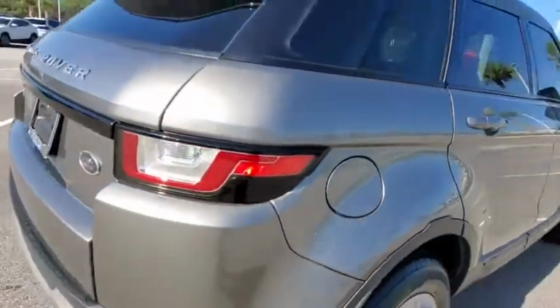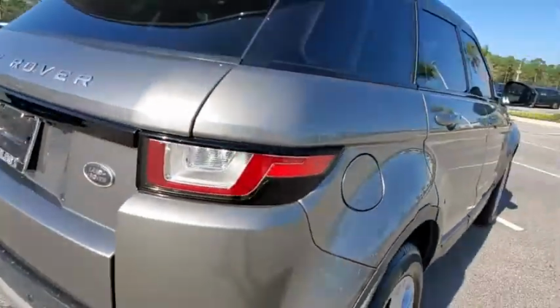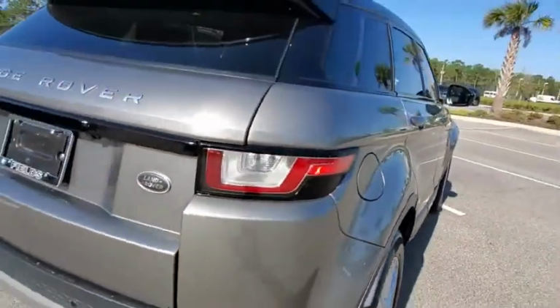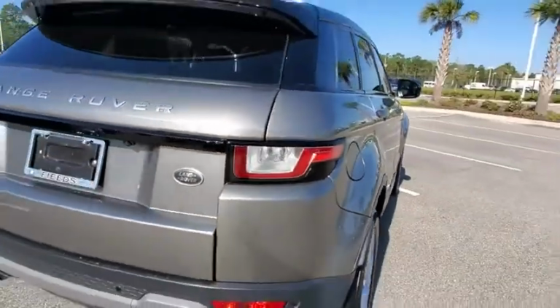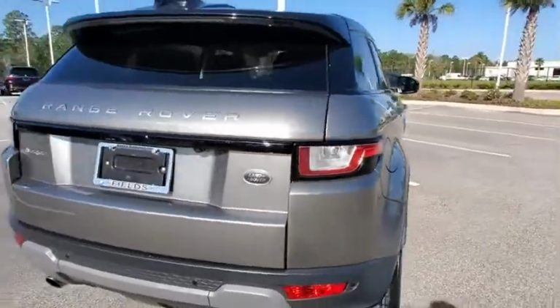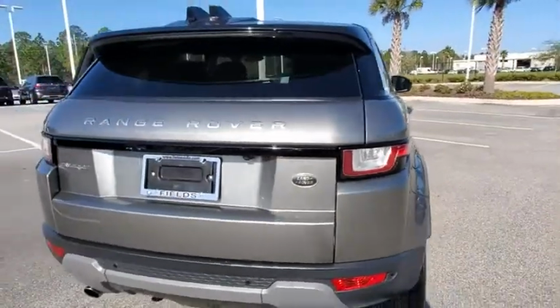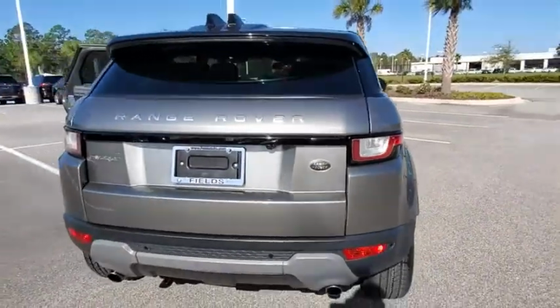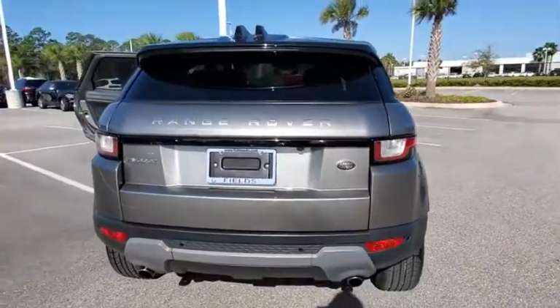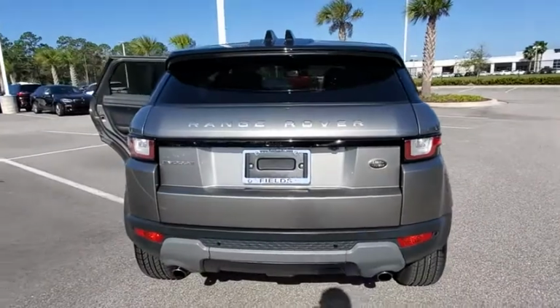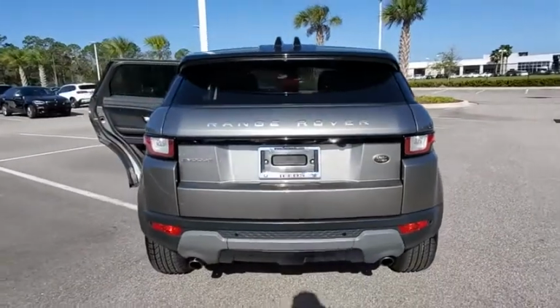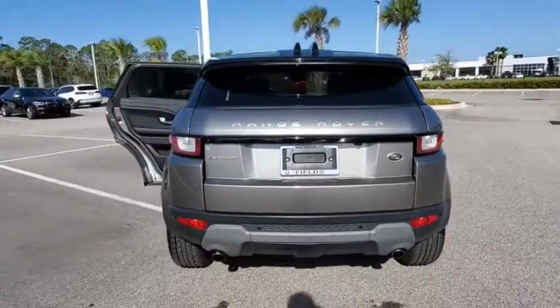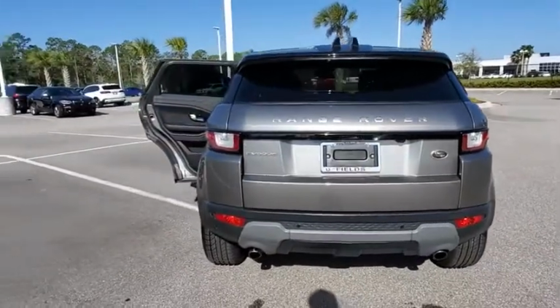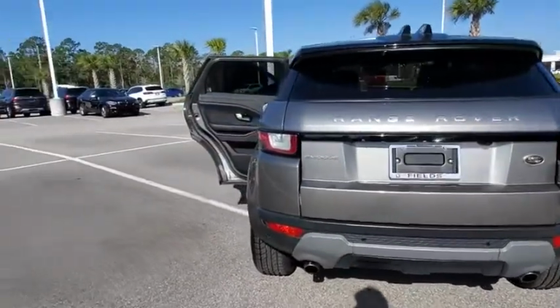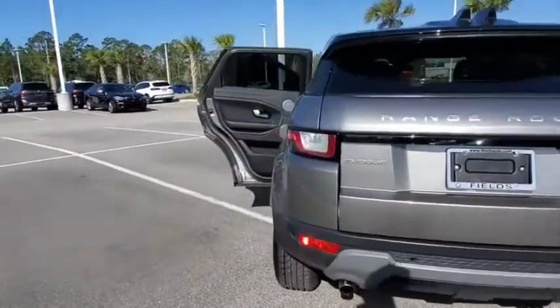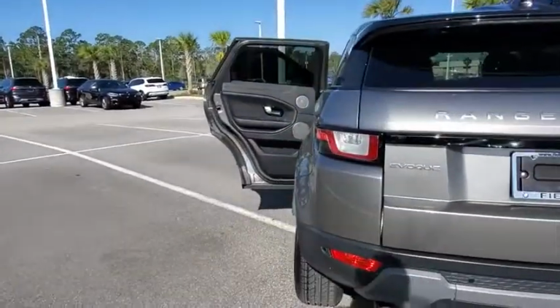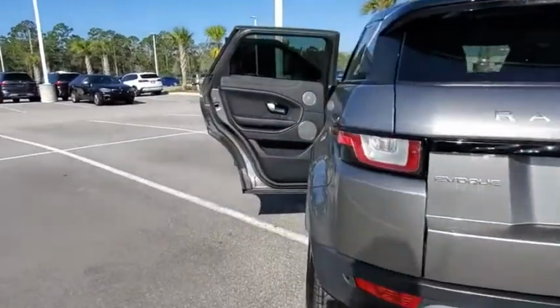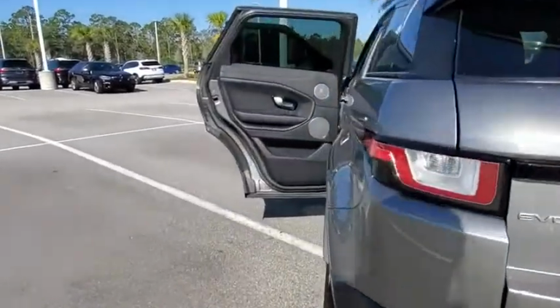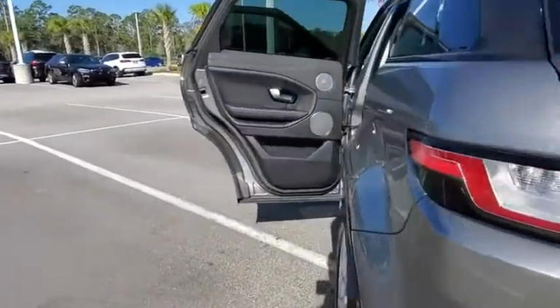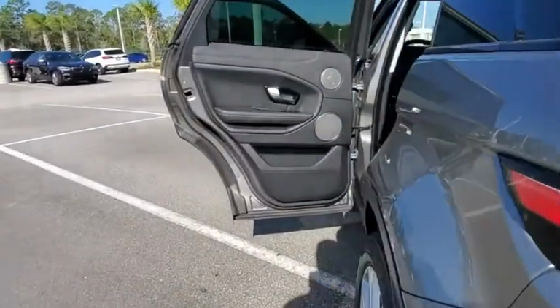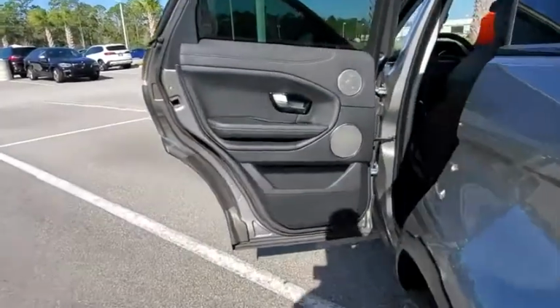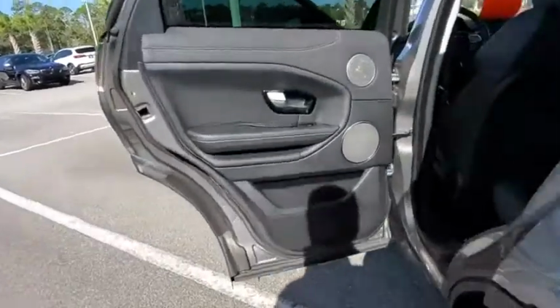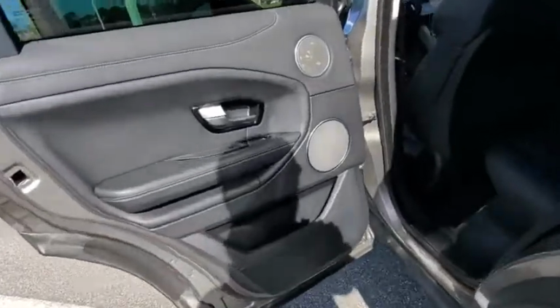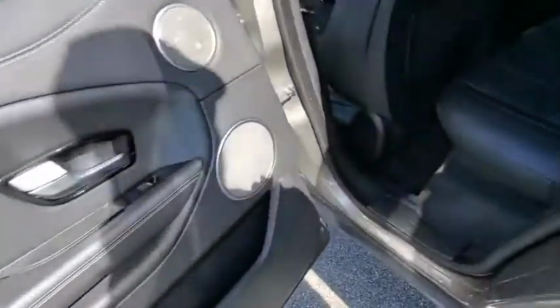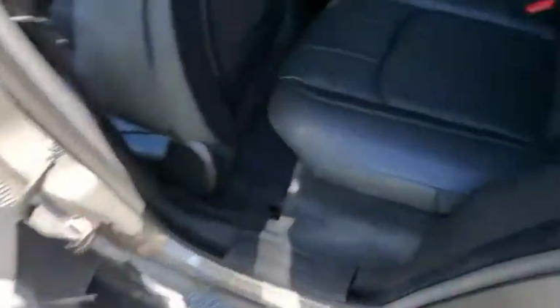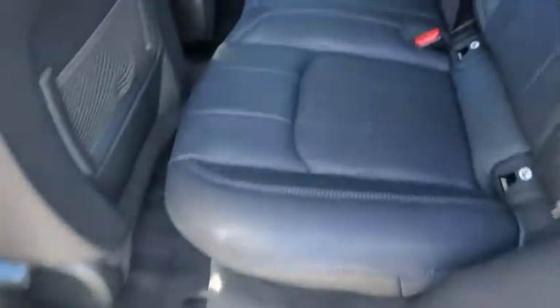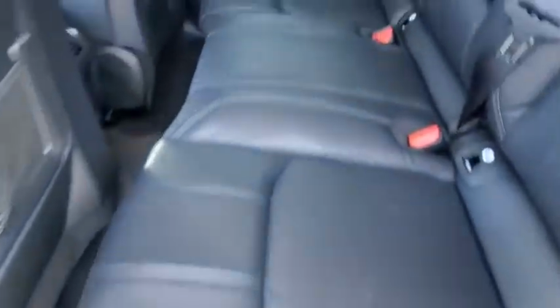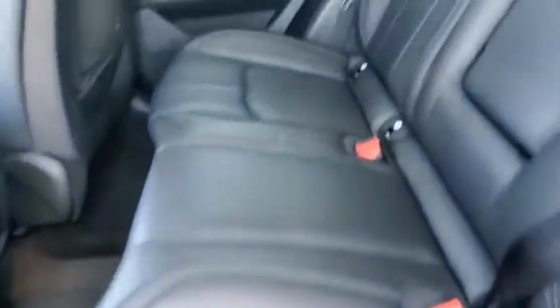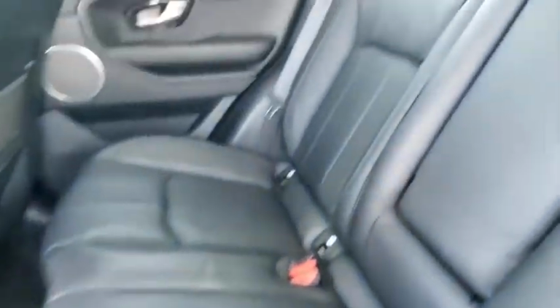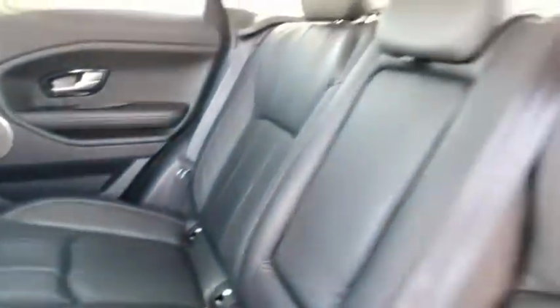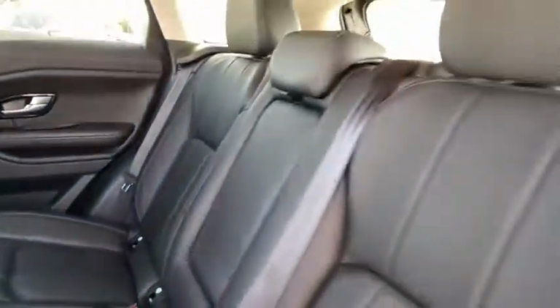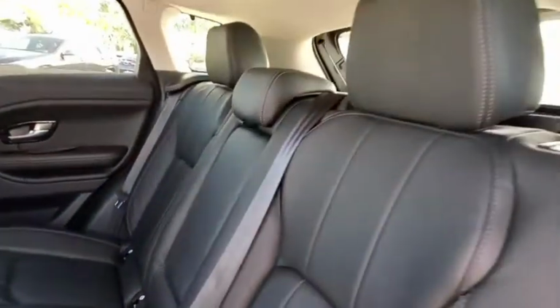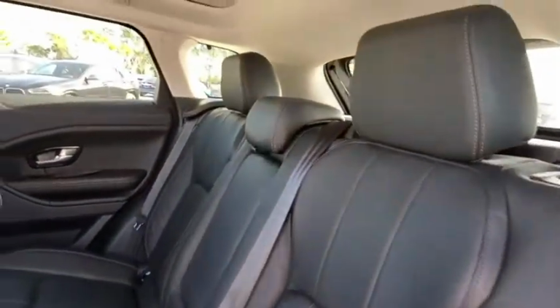Backup camera, power passenger seat, steering wheel audio controls, navigation system, stability control, remote engine start, anti-lock braking system, leather-wrapped steering wheel, Bluetooth, adjustable steering wheel.